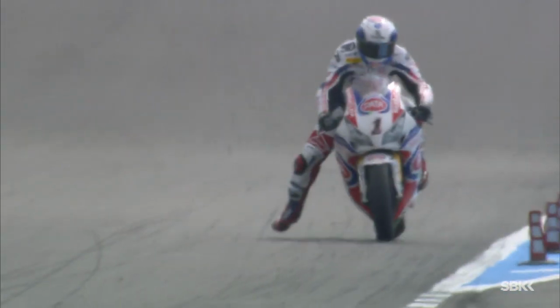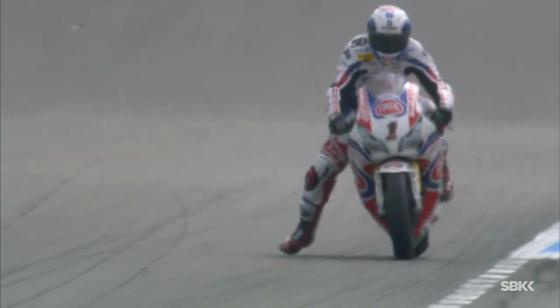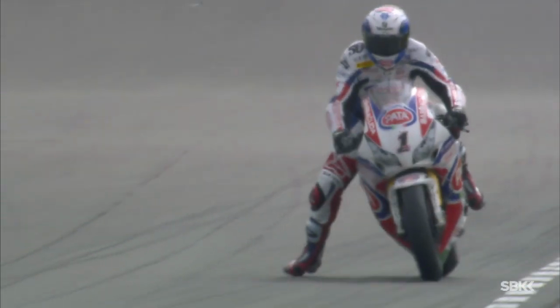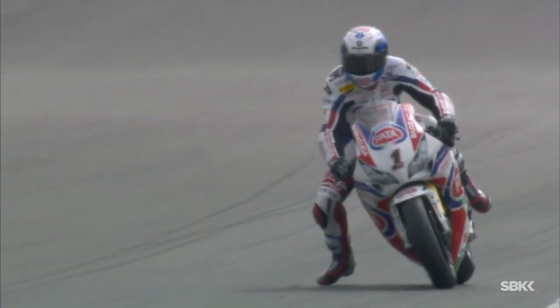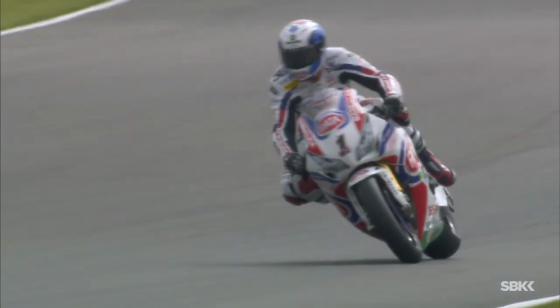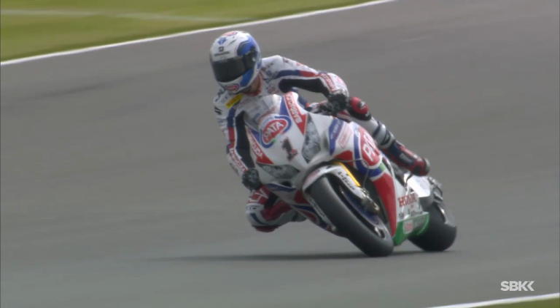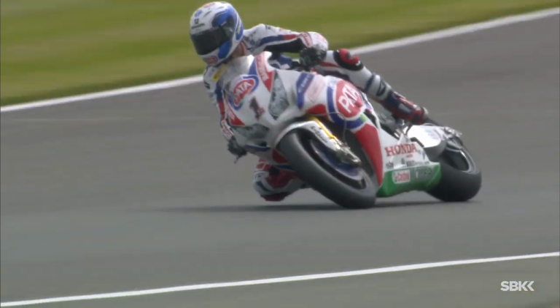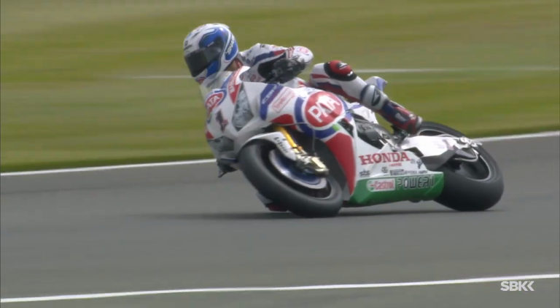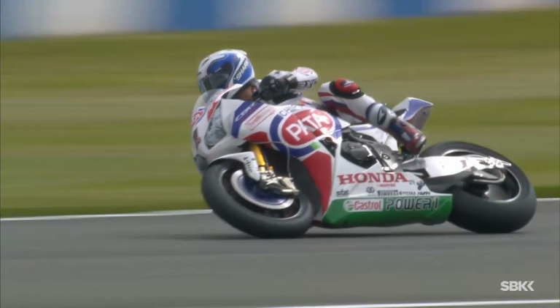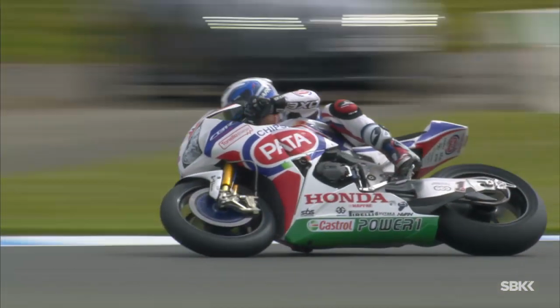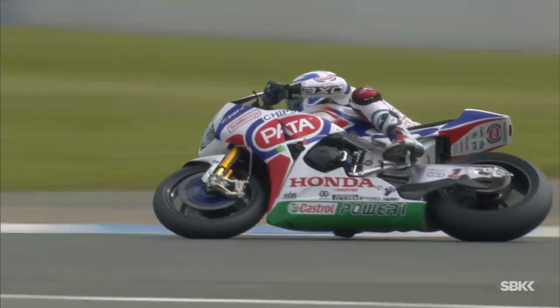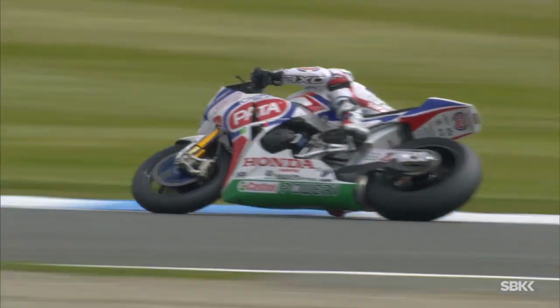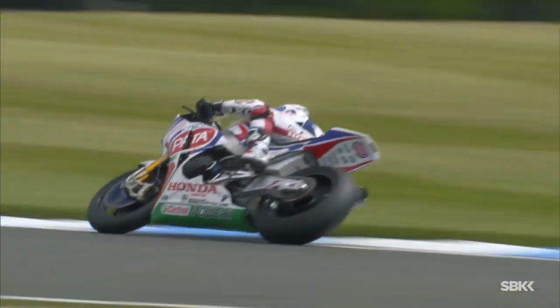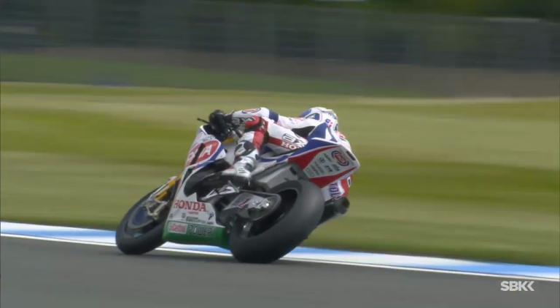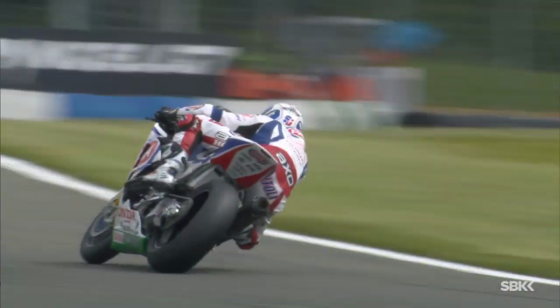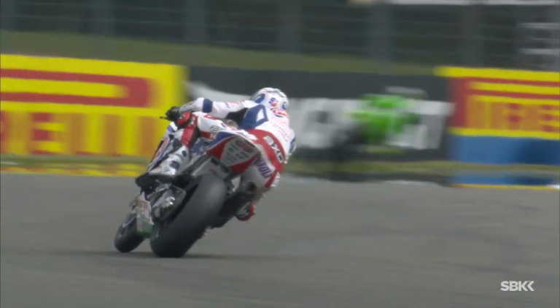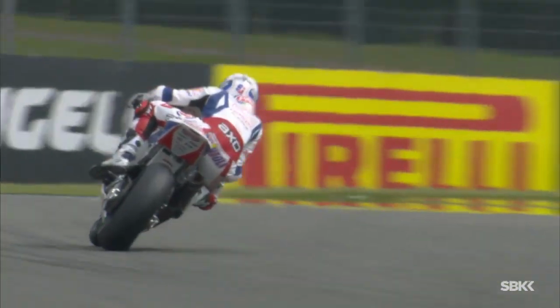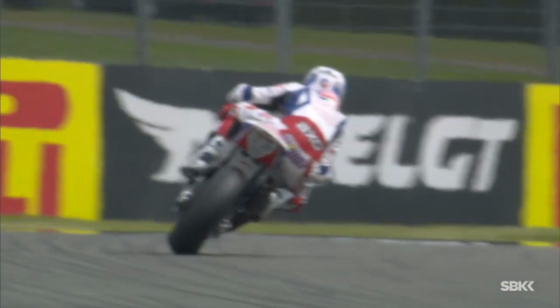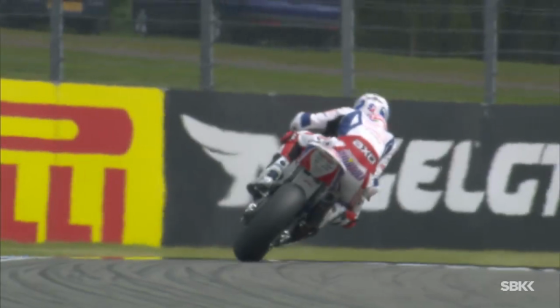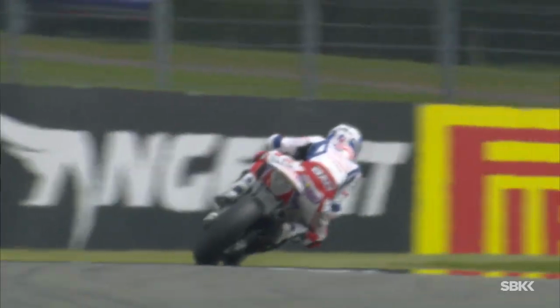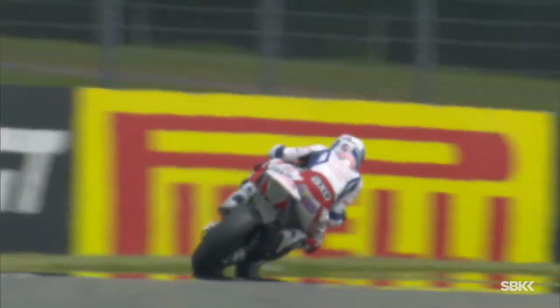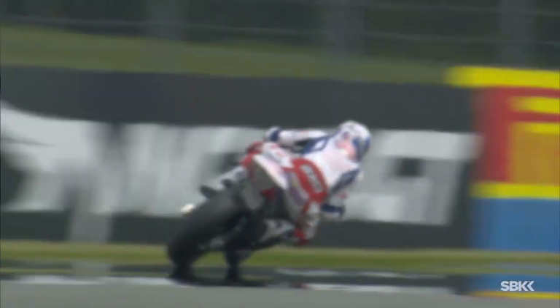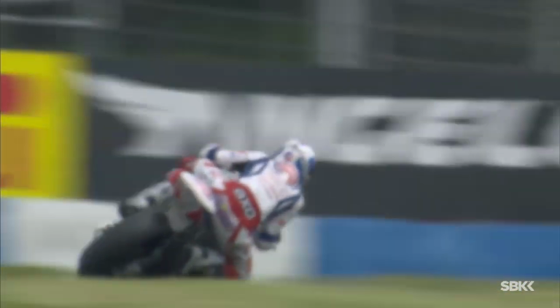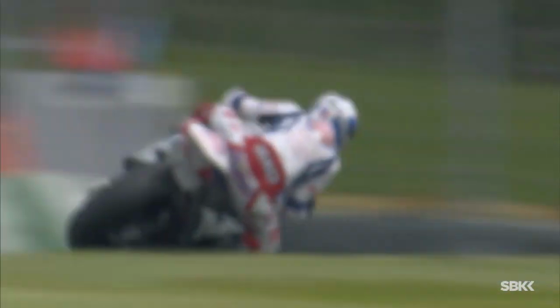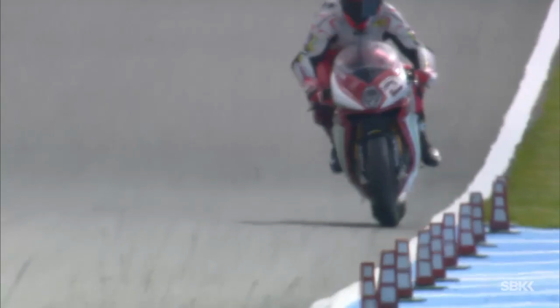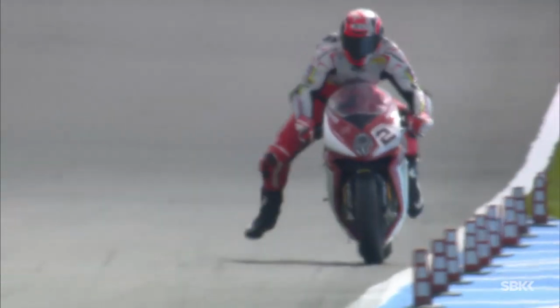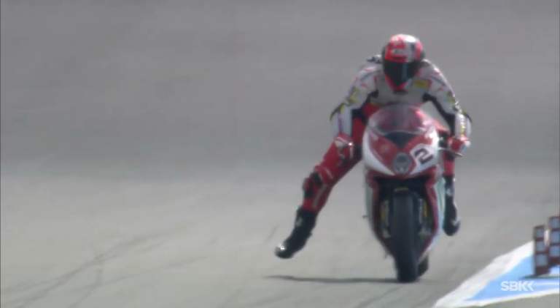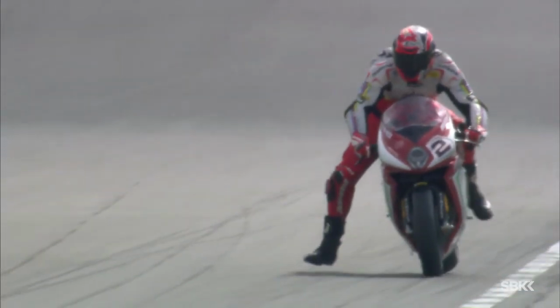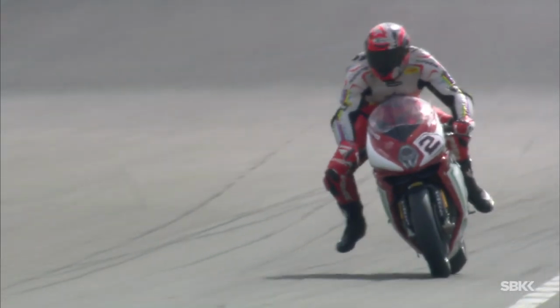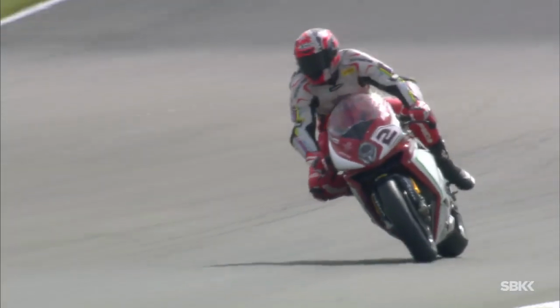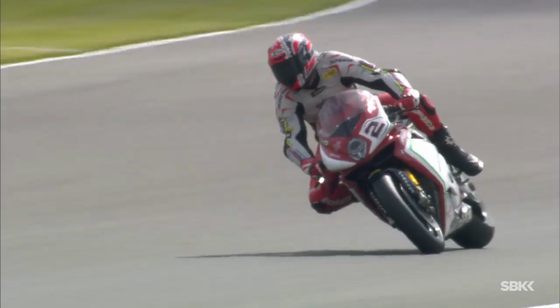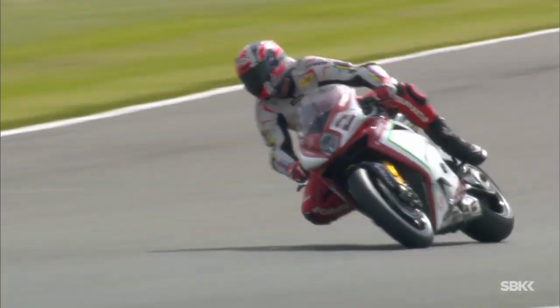The corners are some of the most historic in the world, better known by their names as opposed to their numbers, not least Redgate here, the very first one at the start of the lap. As we just compare a few of the riding styles into that crucial first corner.